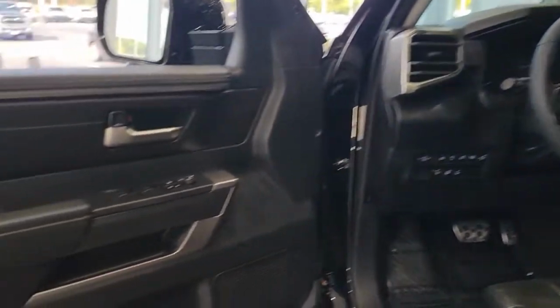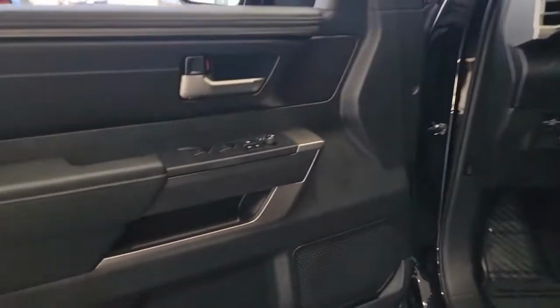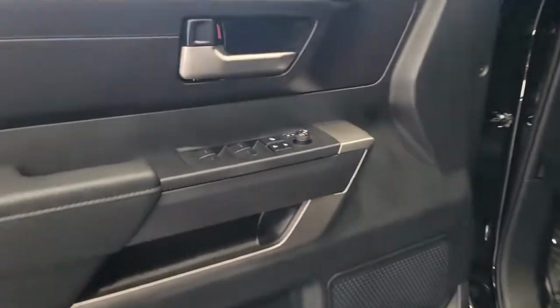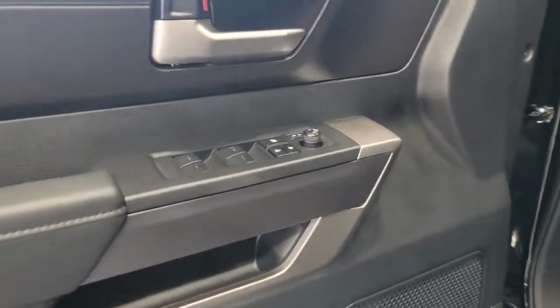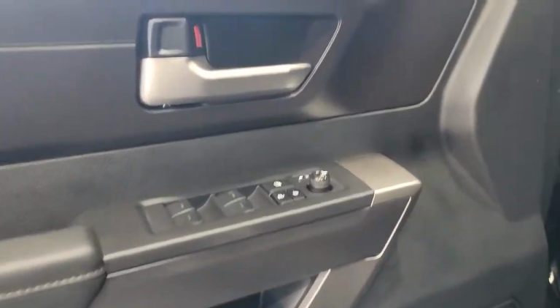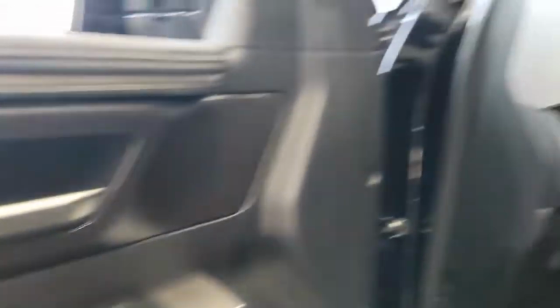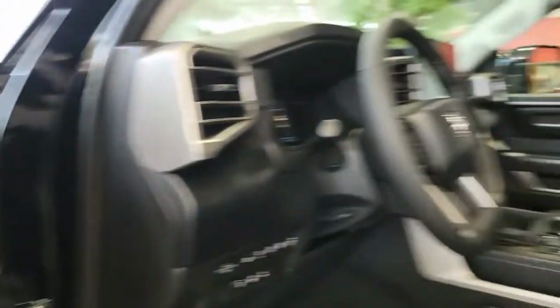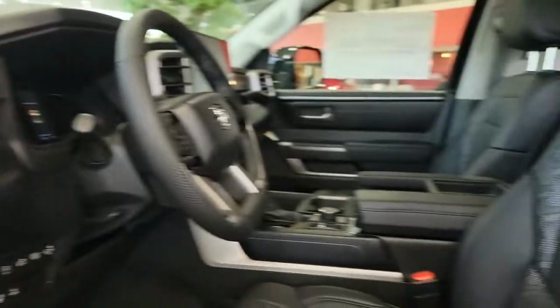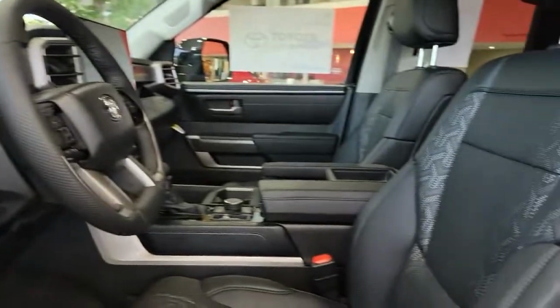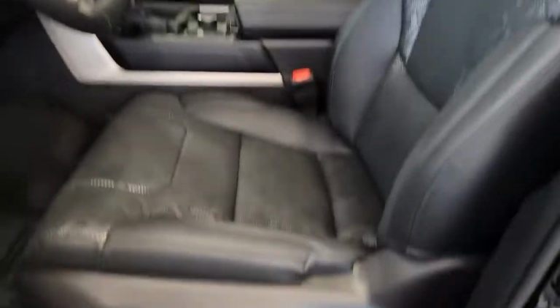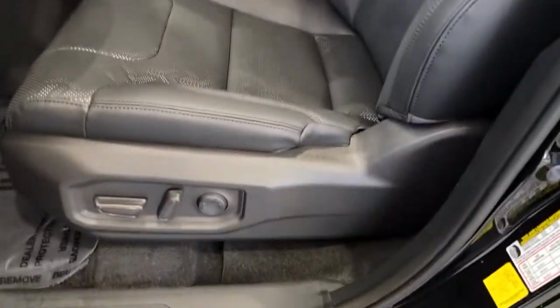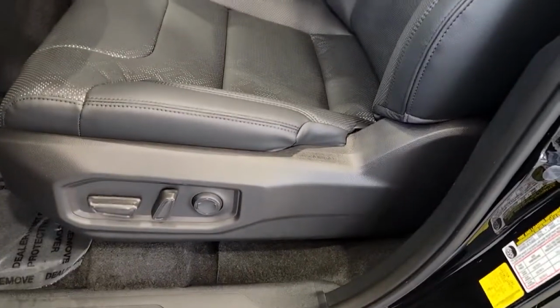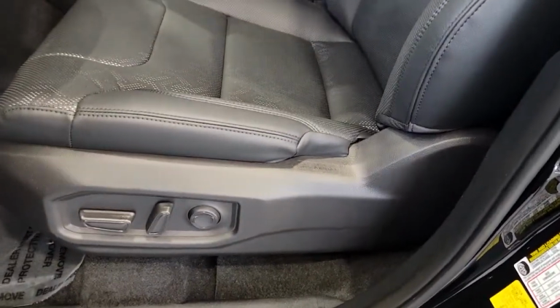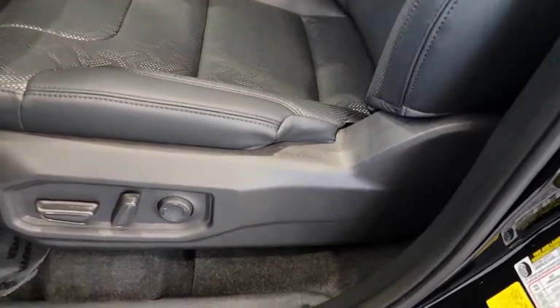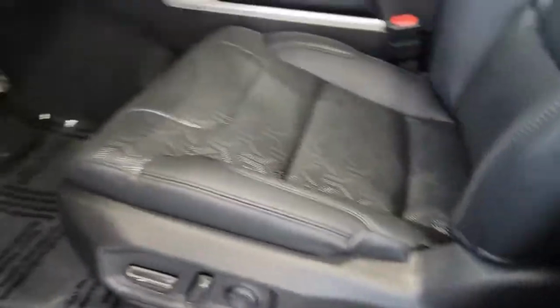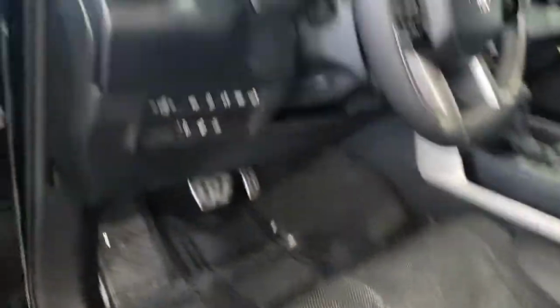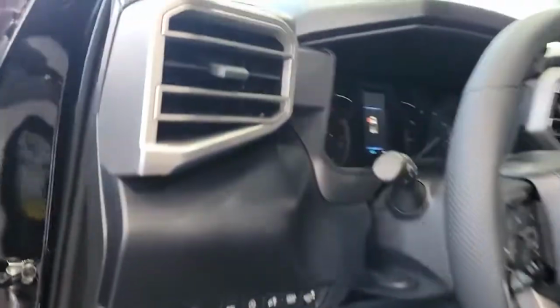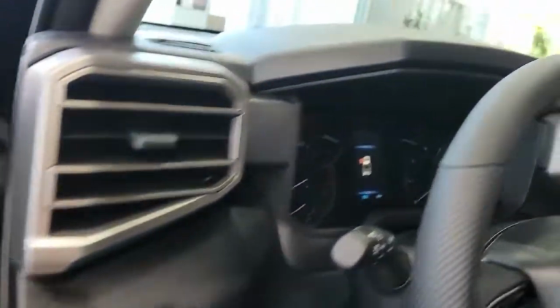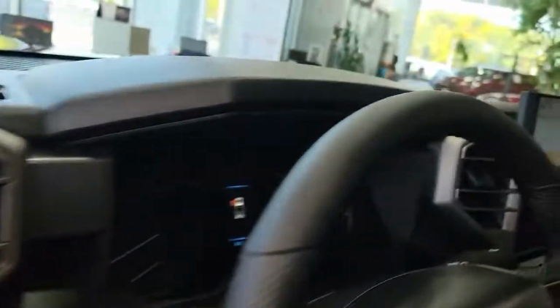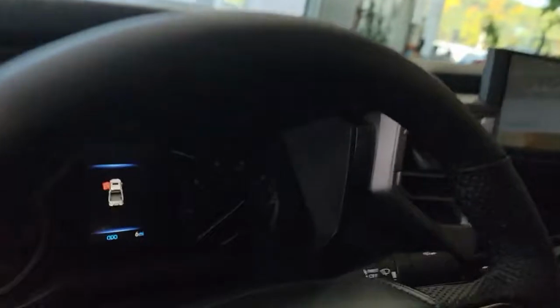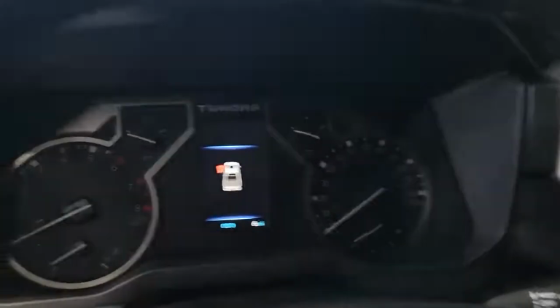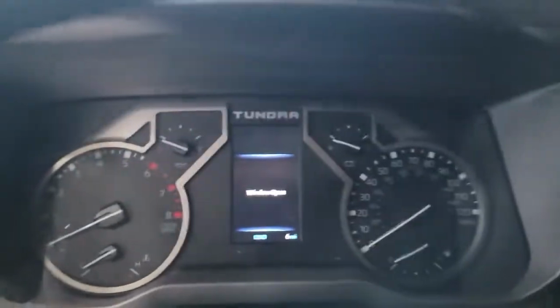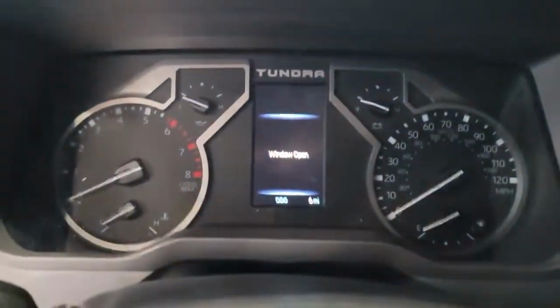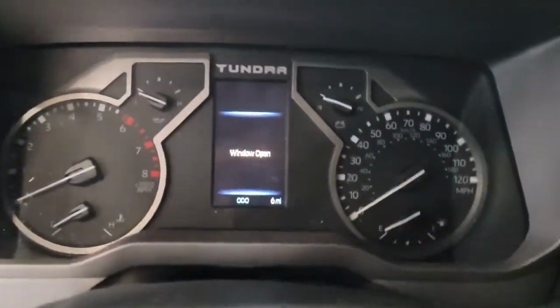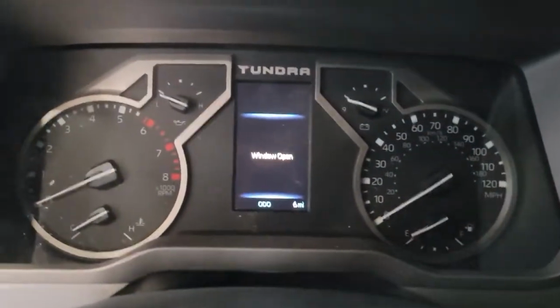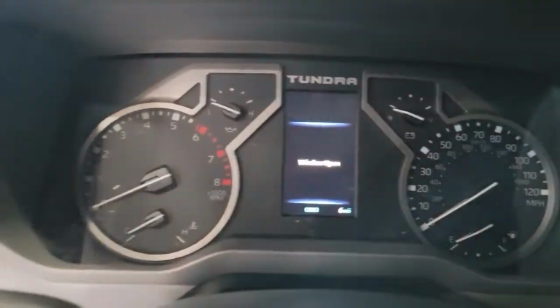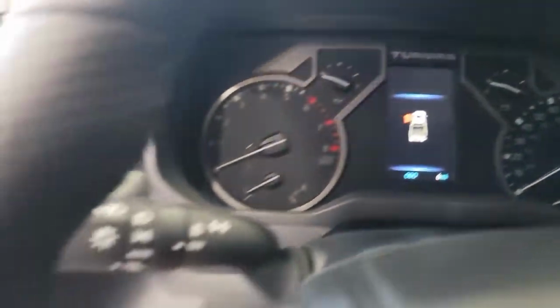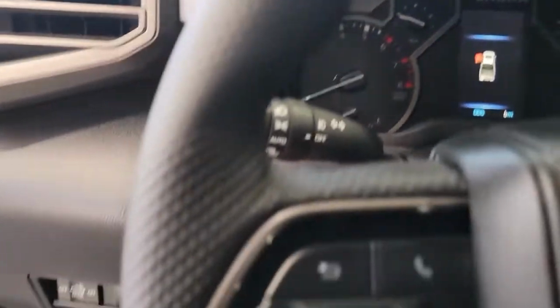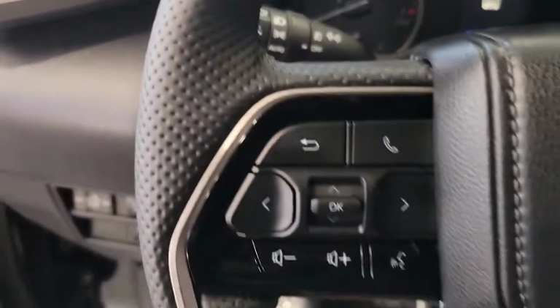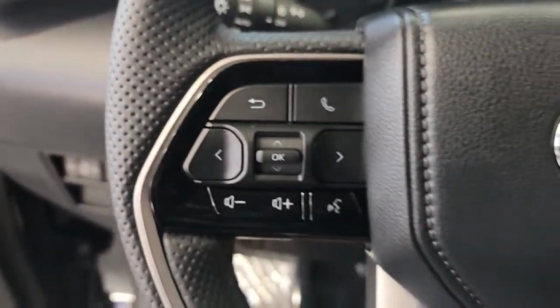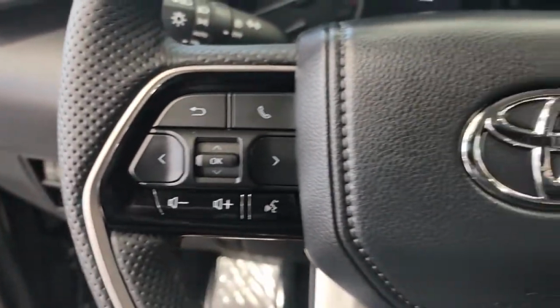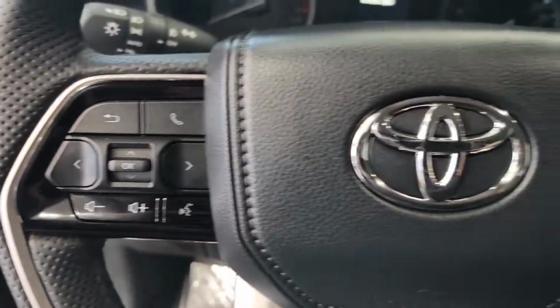Keyless entry, four-wheel drive, heated mirrors, lane-keeping assist, remote engine start, adaptive cruise control, keyless start, satellite radio, fog lamps, backup camera.